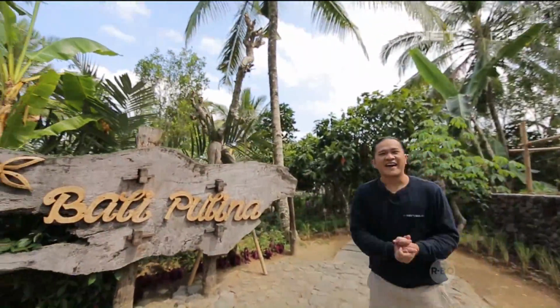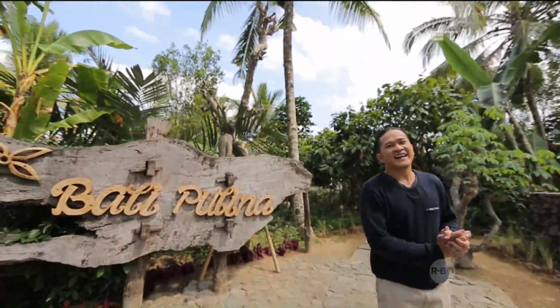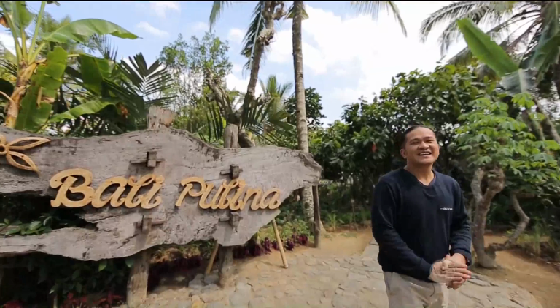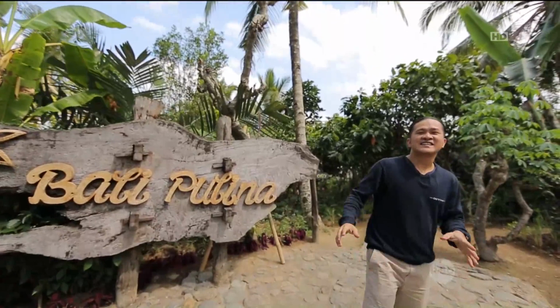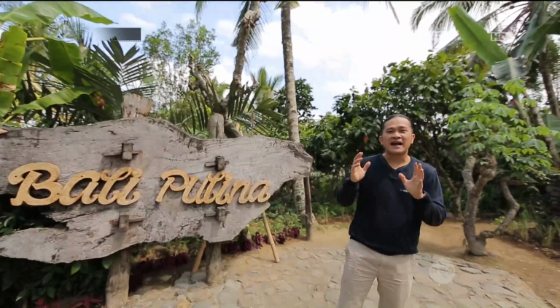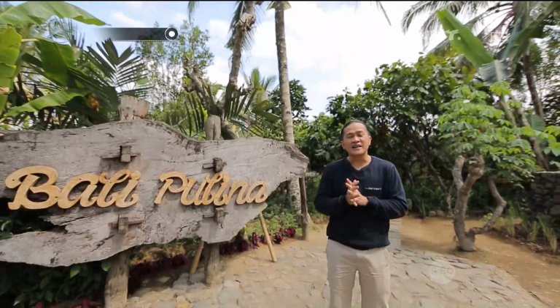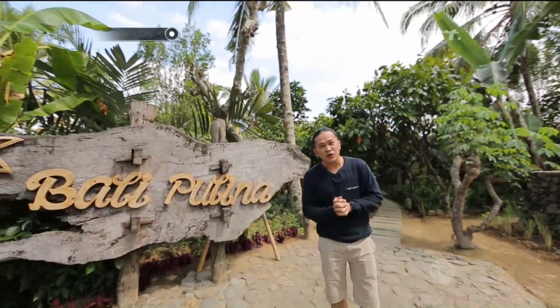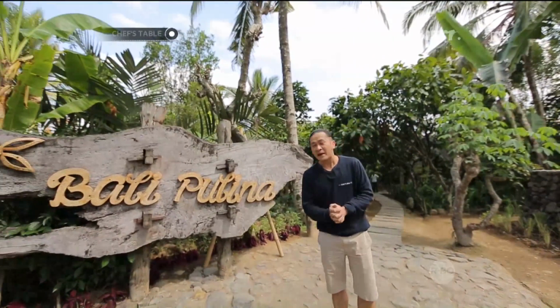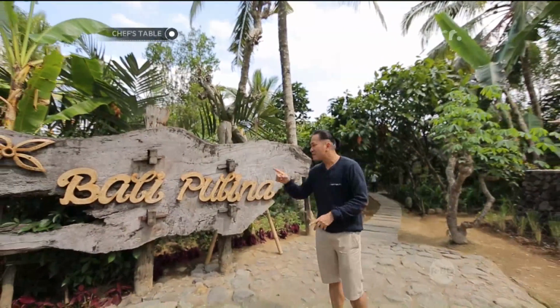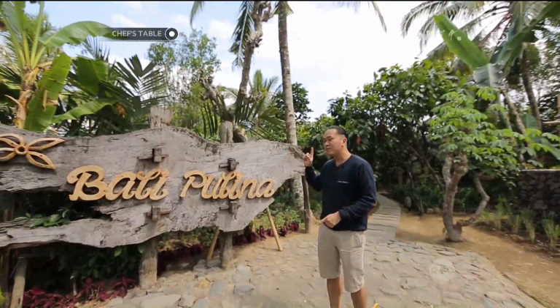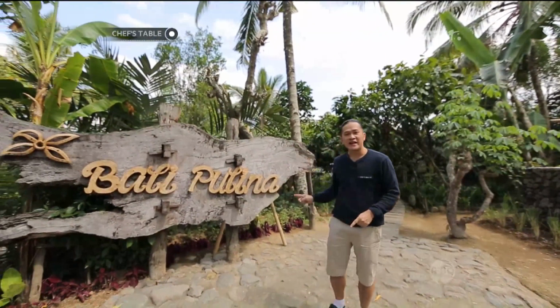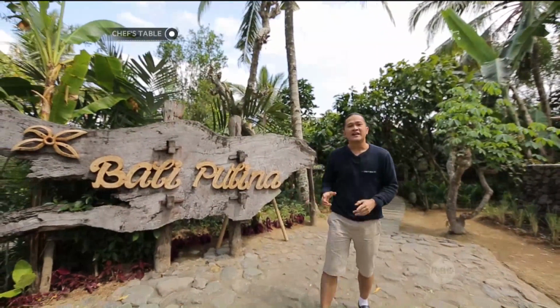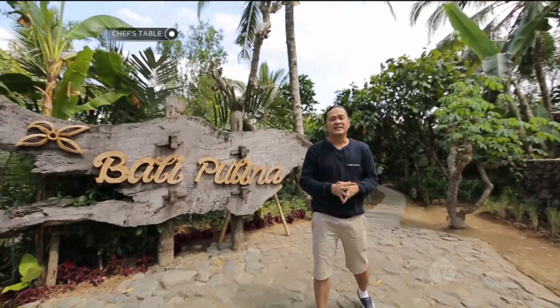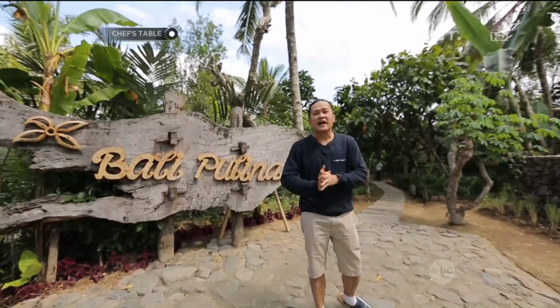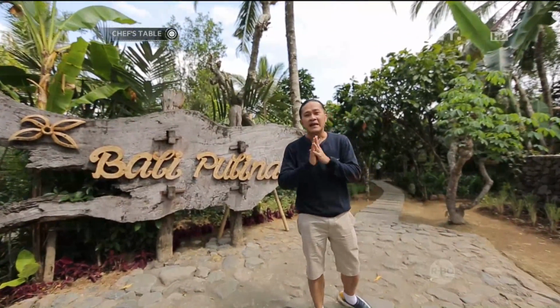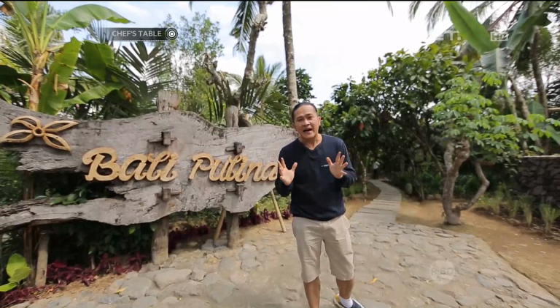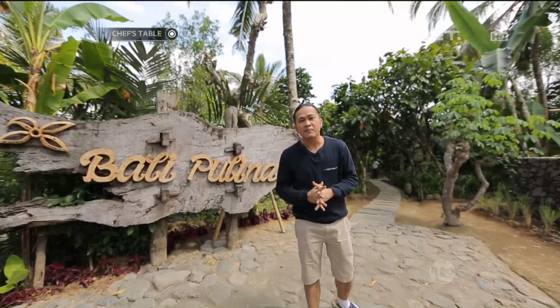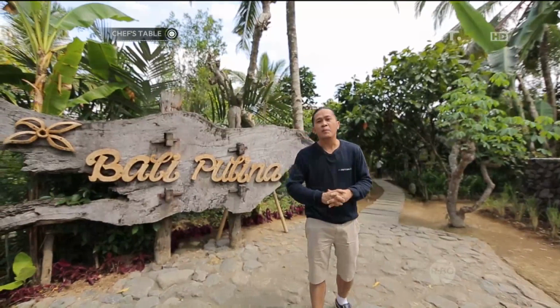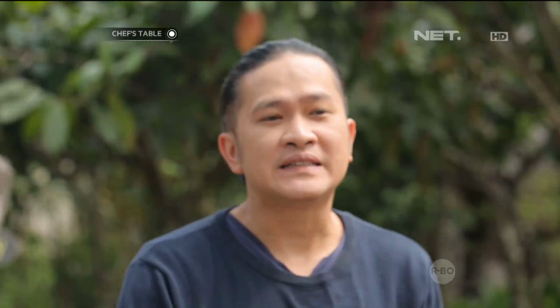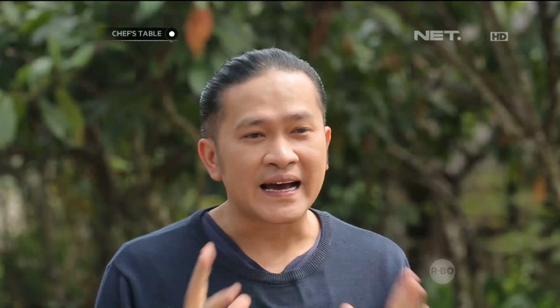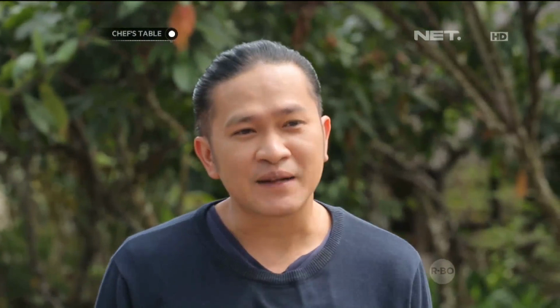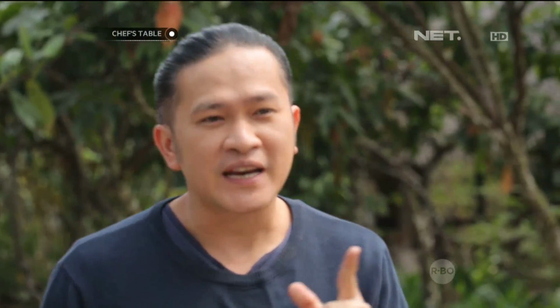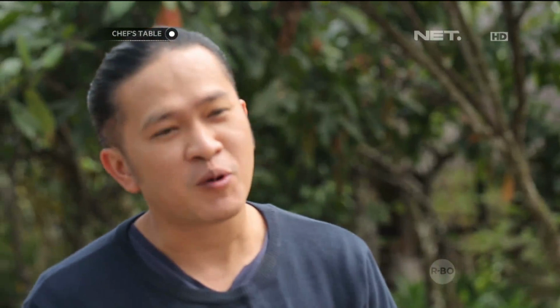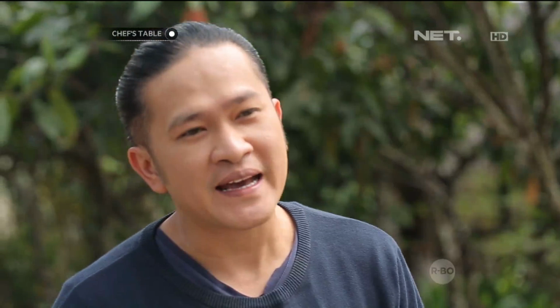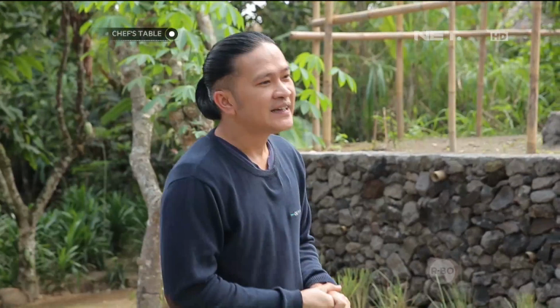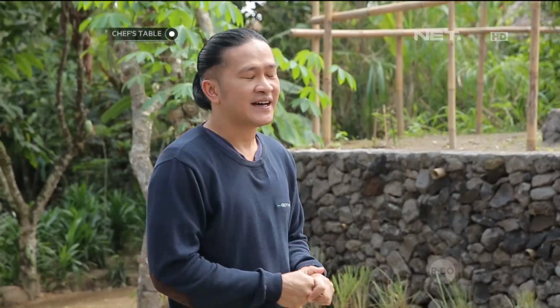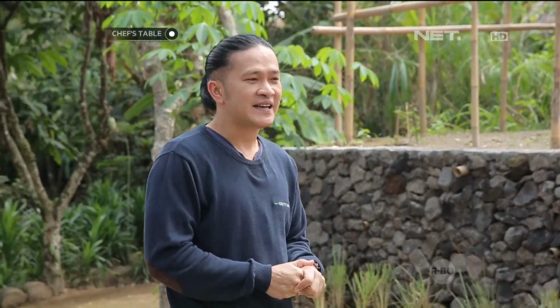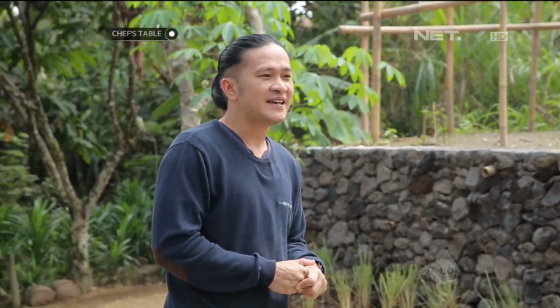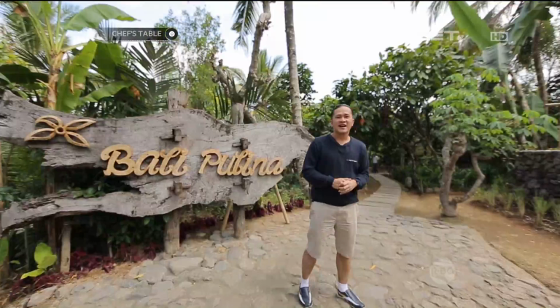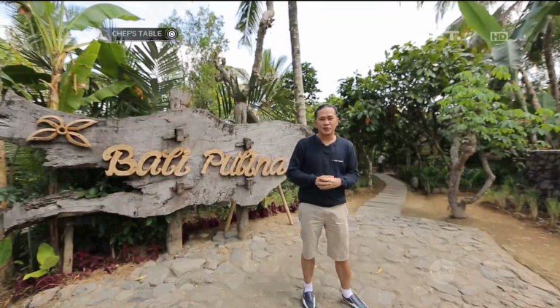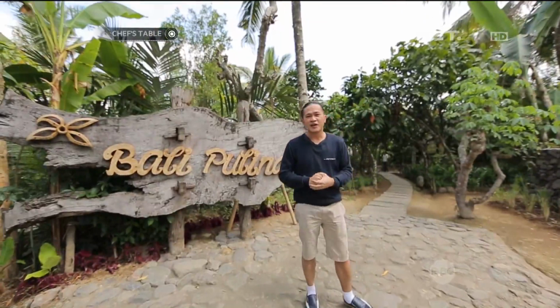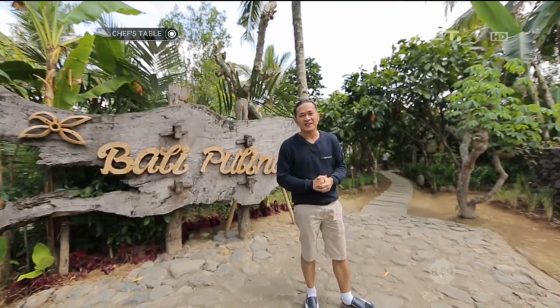Hari ini saya sedang berada di Ubud, tepatnya di Bali, Pulina. Di sini akan banyak hal yang belum pernah saya lihat dan mungkin Anda juga belum pernah lihat. Kita akan sharing hari ini how to do a coffee.